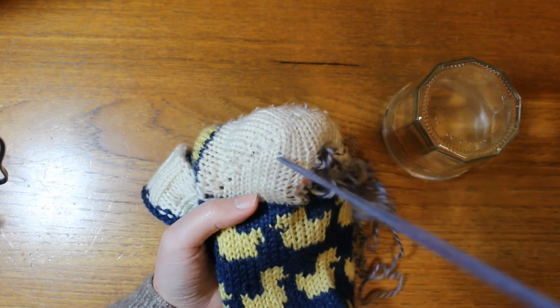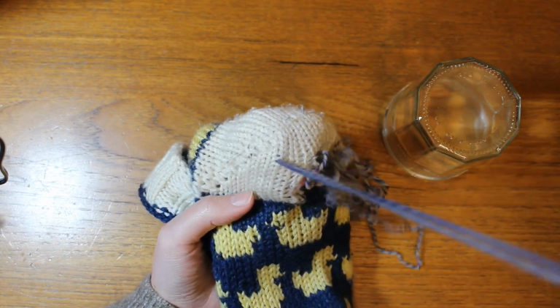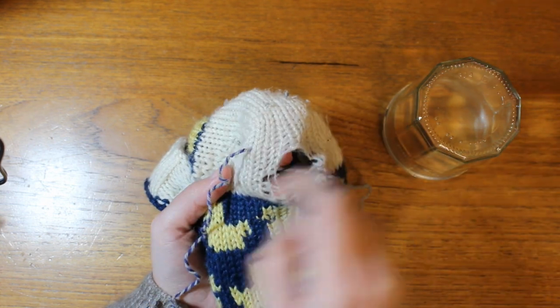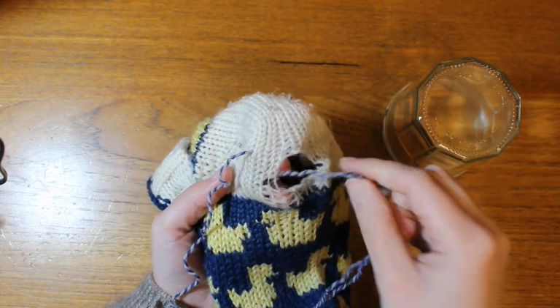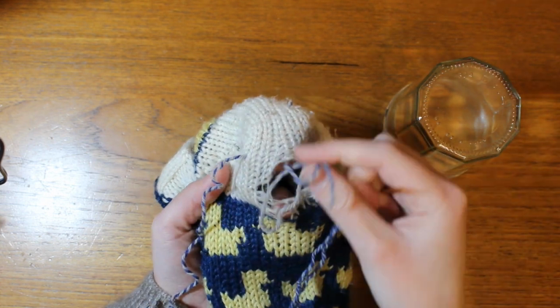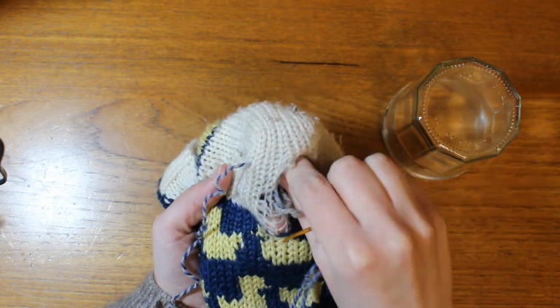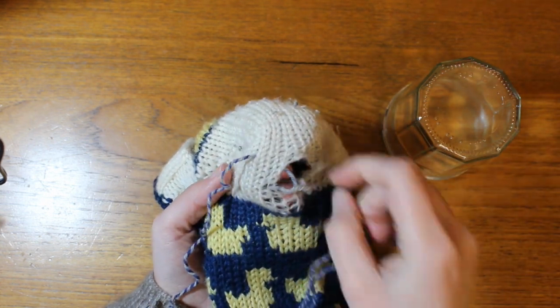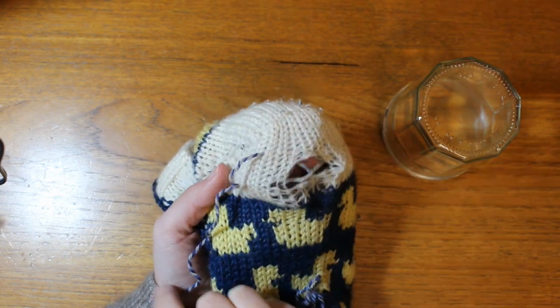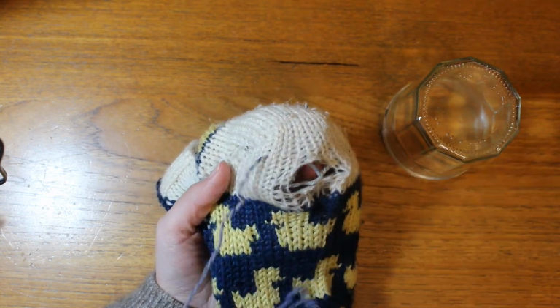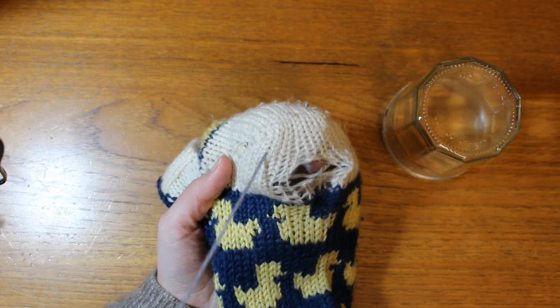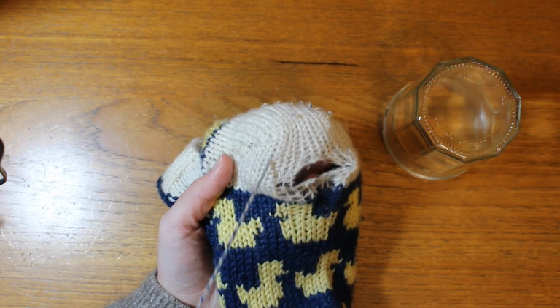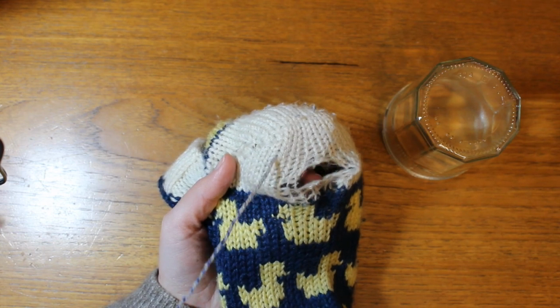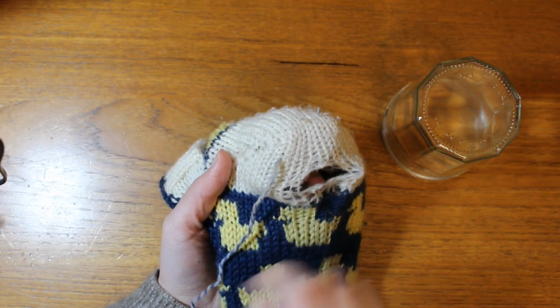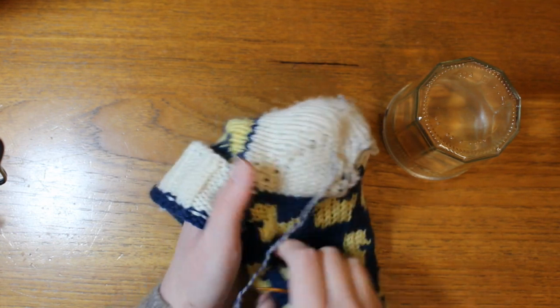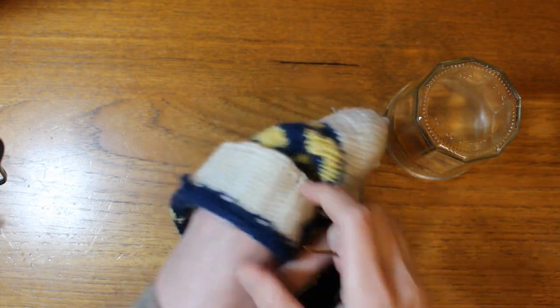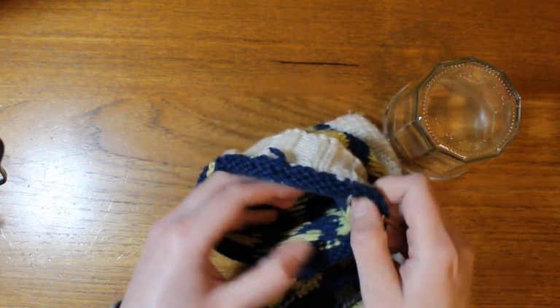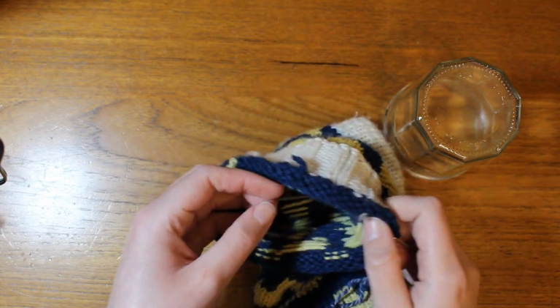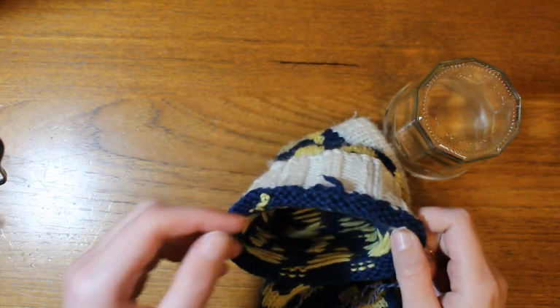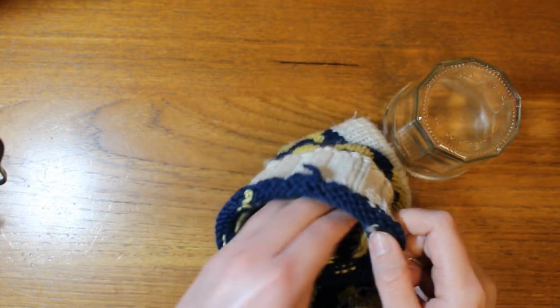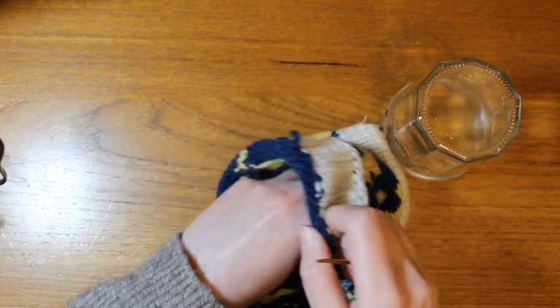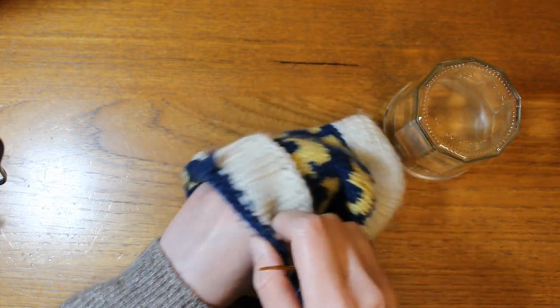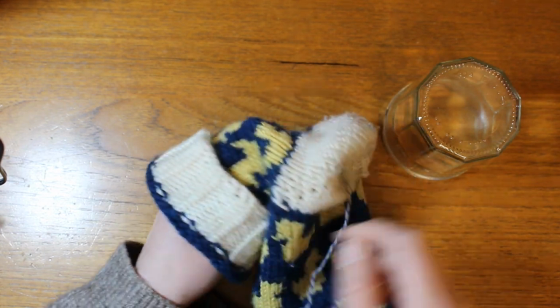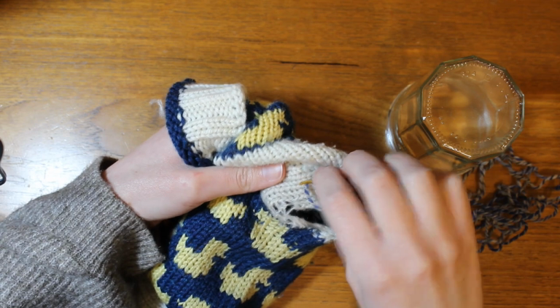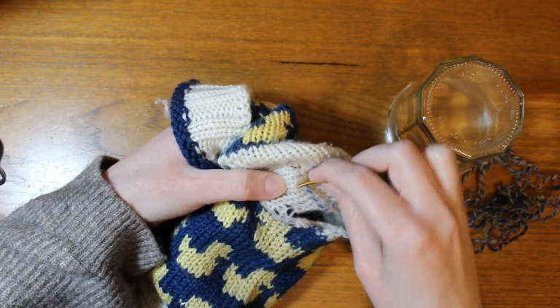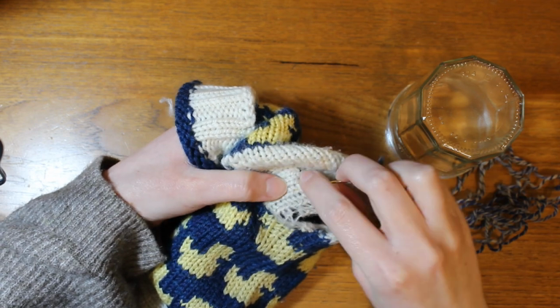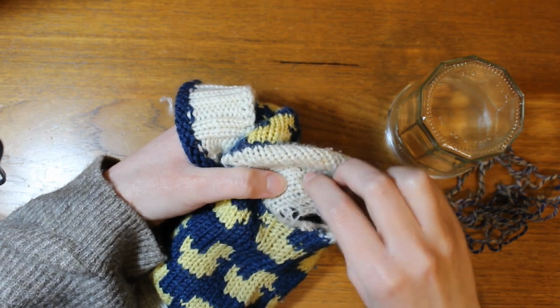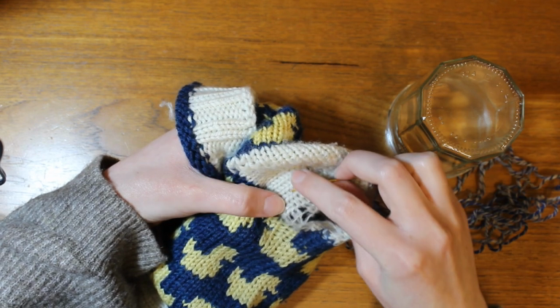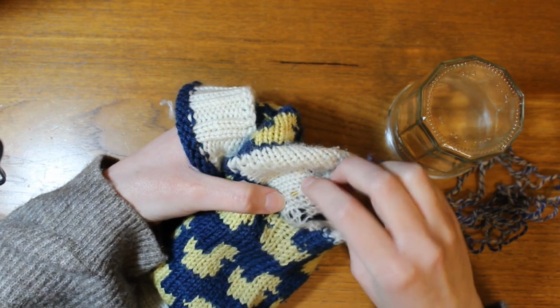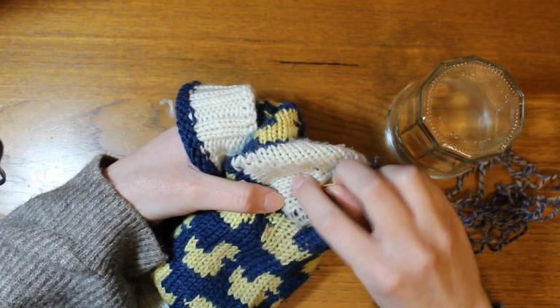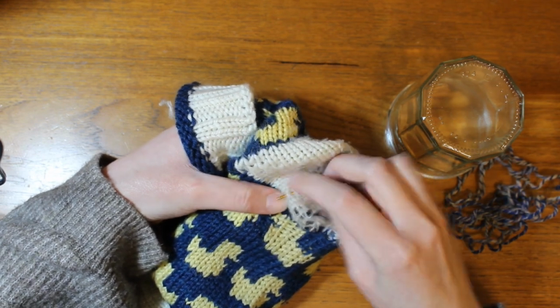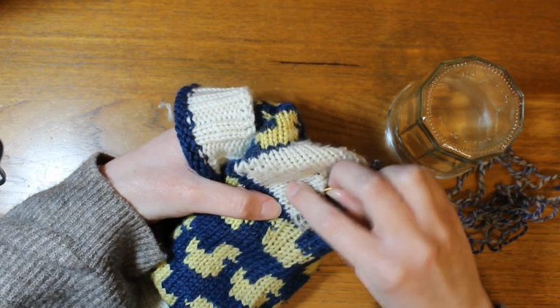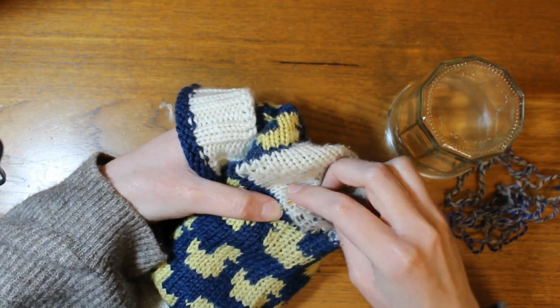I started off by making a running stitch around the hole, making sure to leave a few intact stitches all around the sides but within the running stitch border. I didn't knot my yarn for this, but just held the tail with my fingers so I could weave it in later.